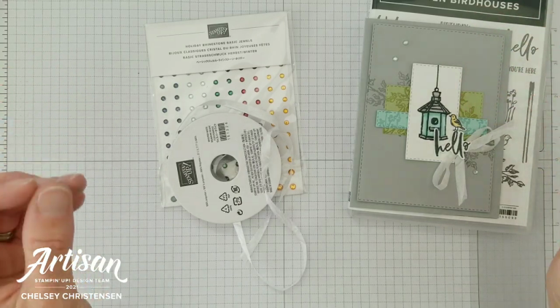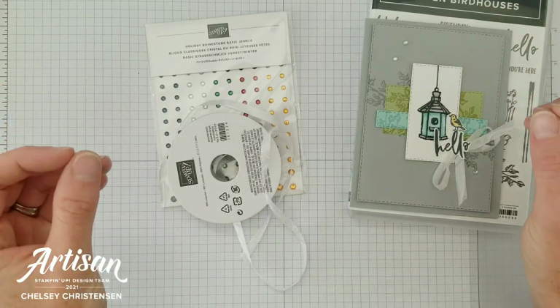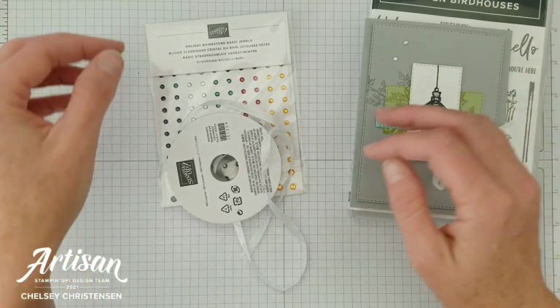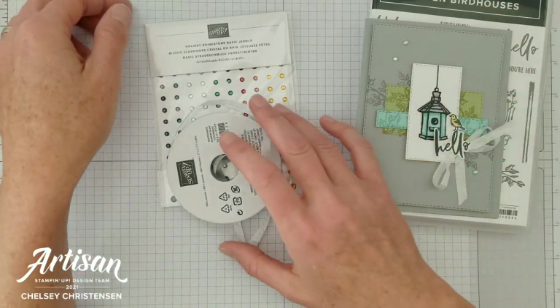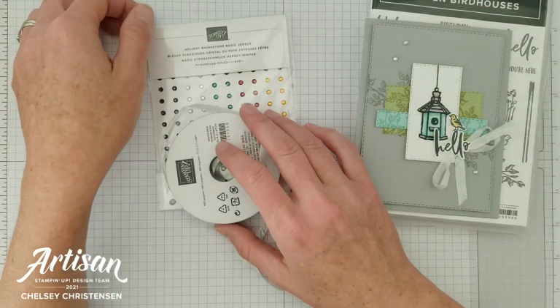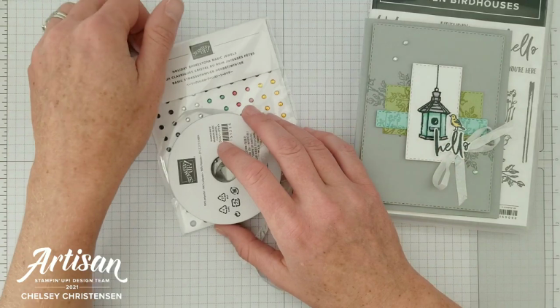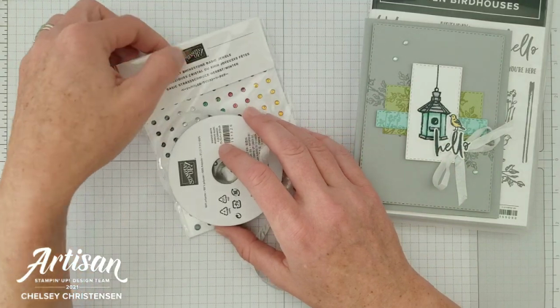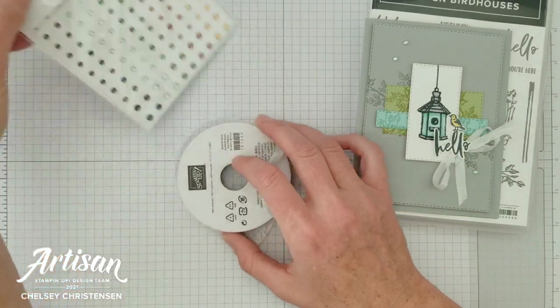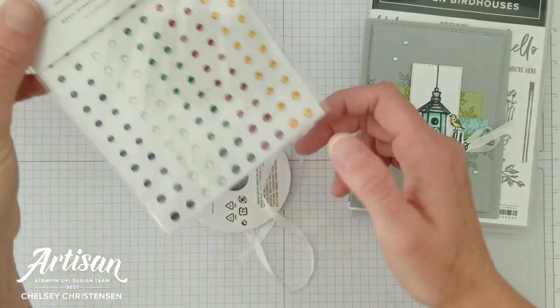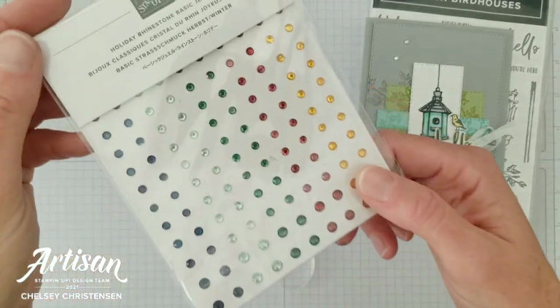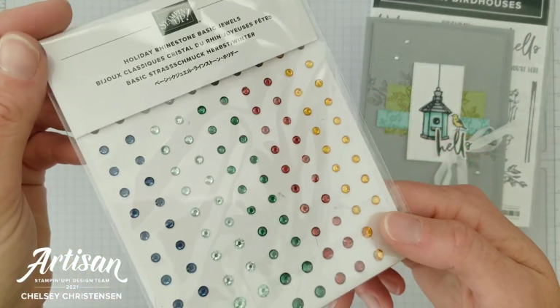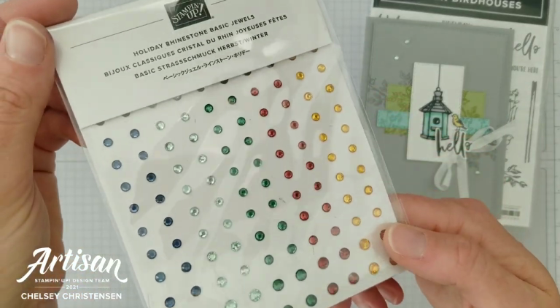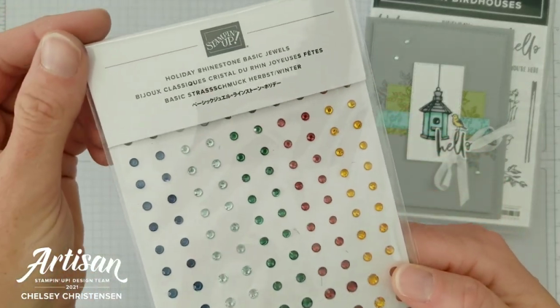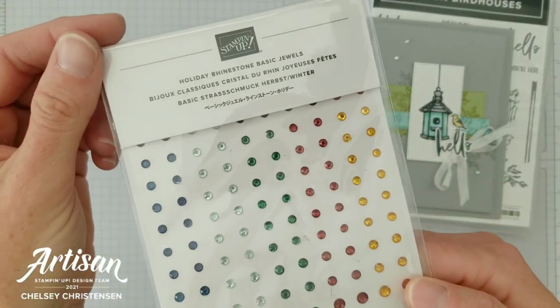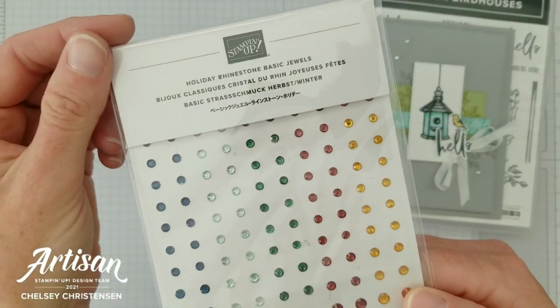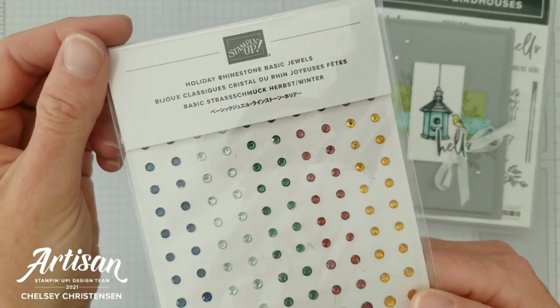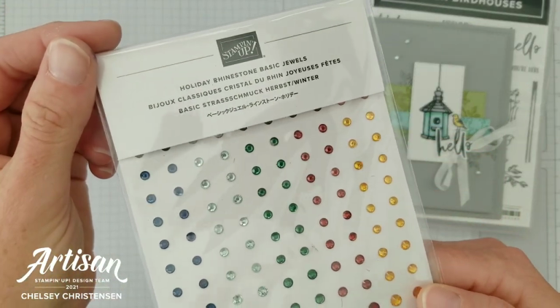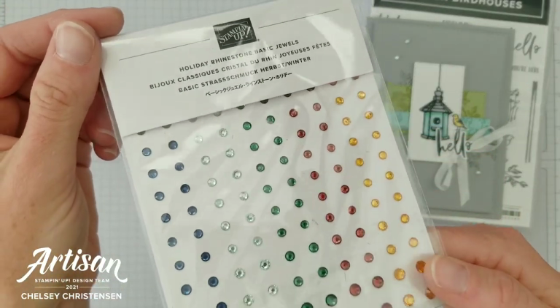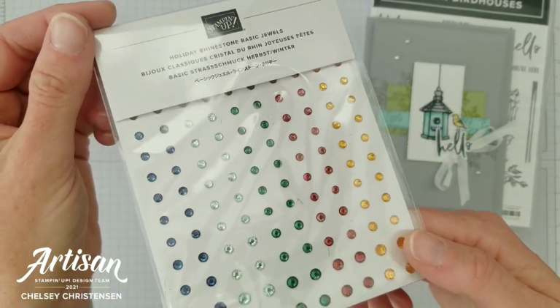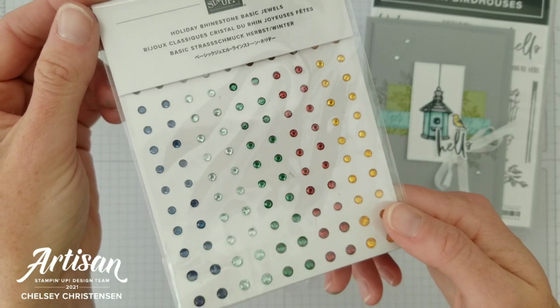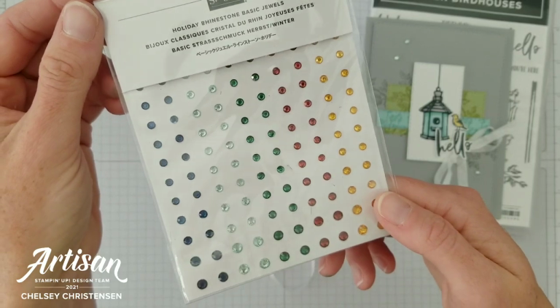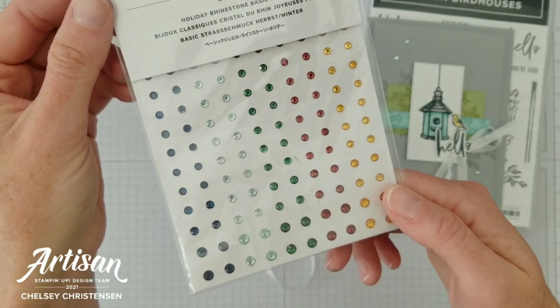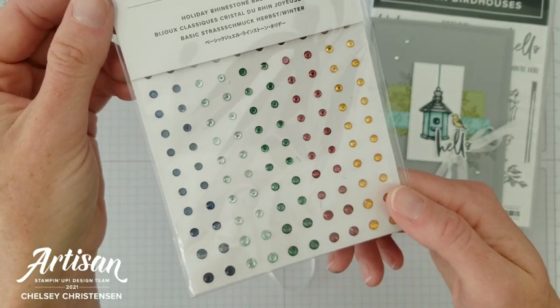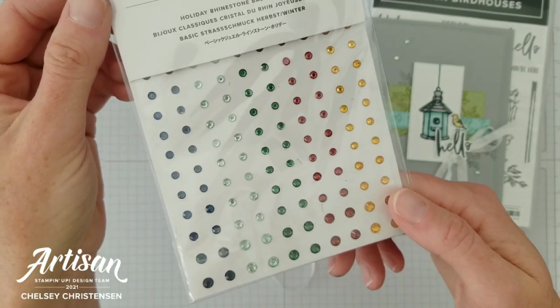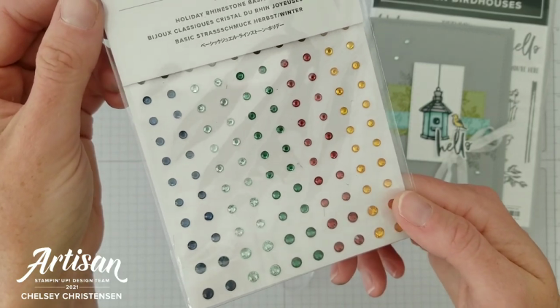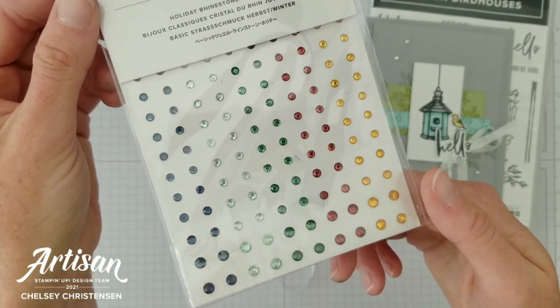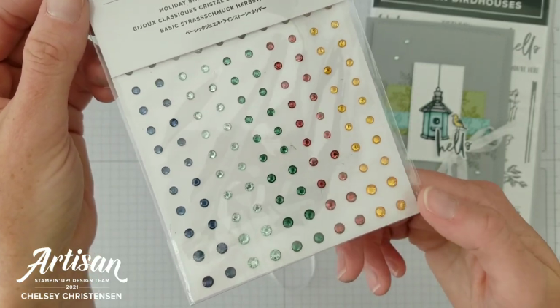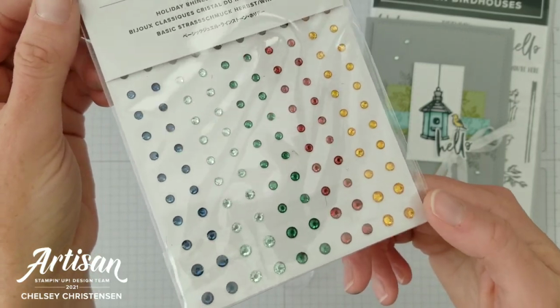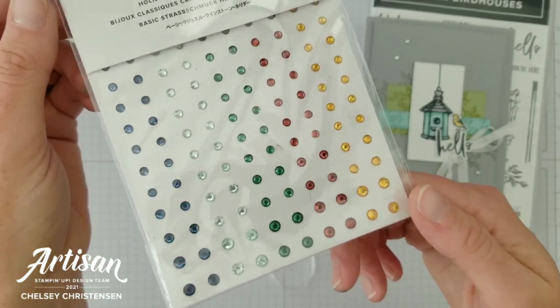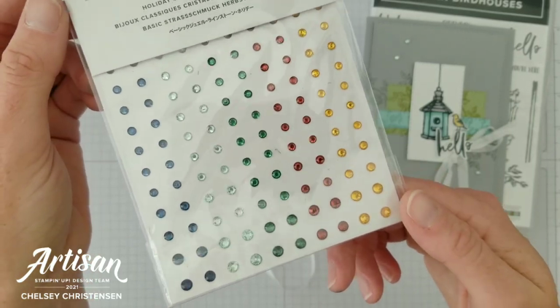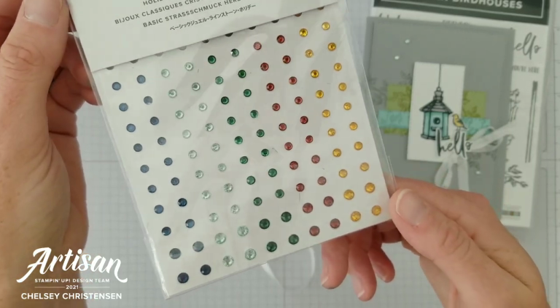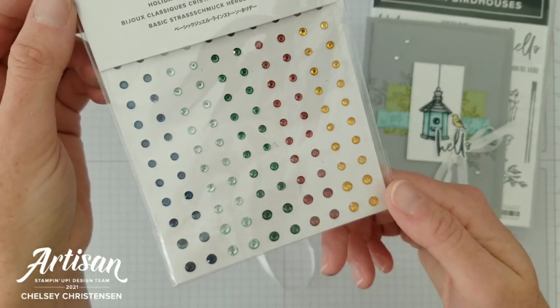The first level is a $50 level and you're going to receive these fun holiday rhinestone basic jewels. They come in five different colors and three different sizes.